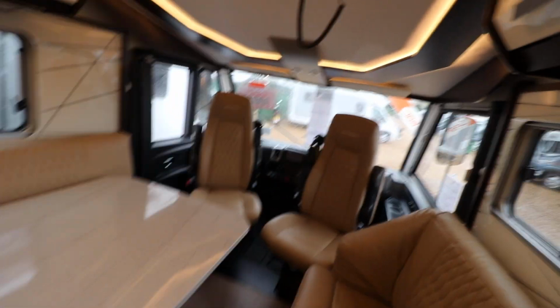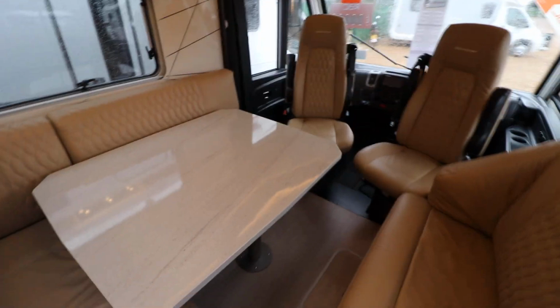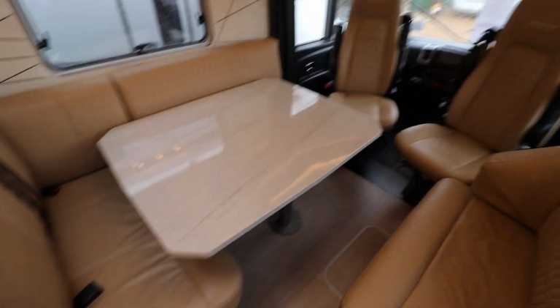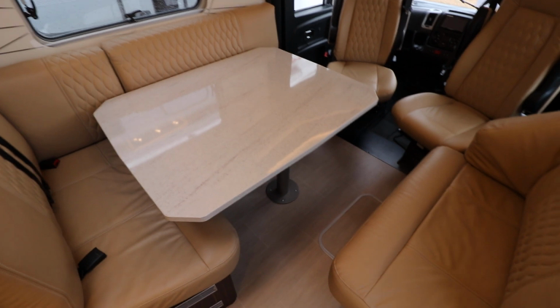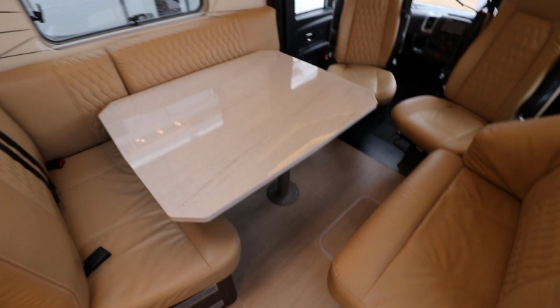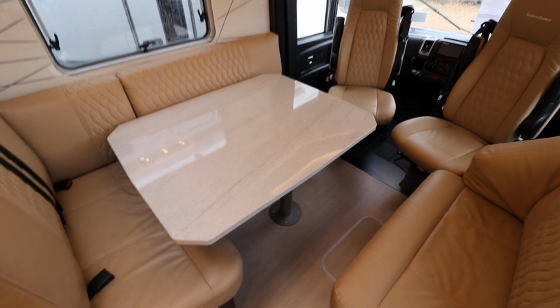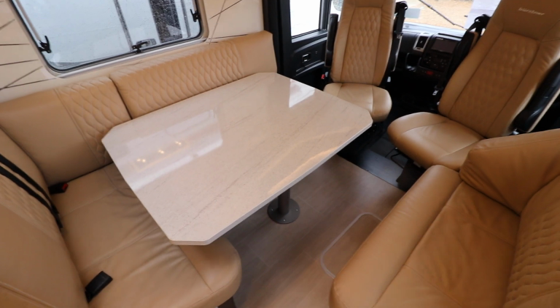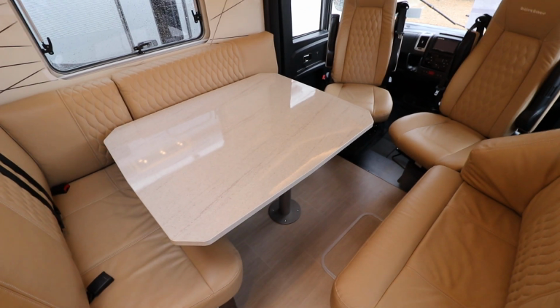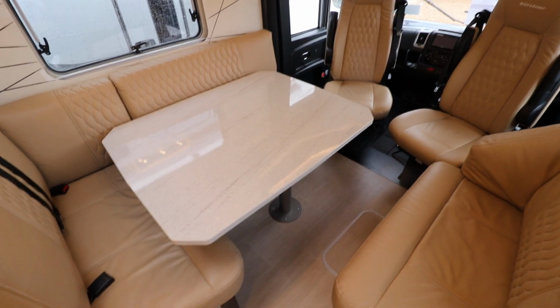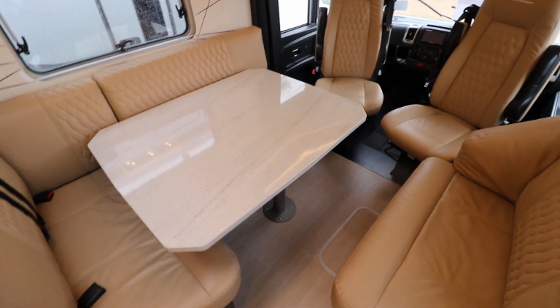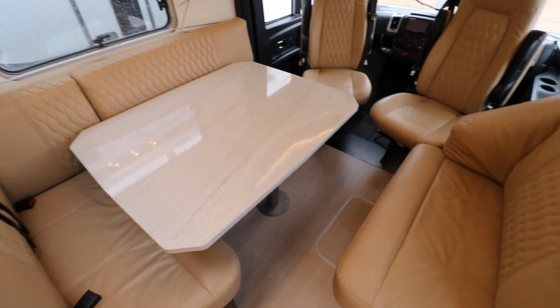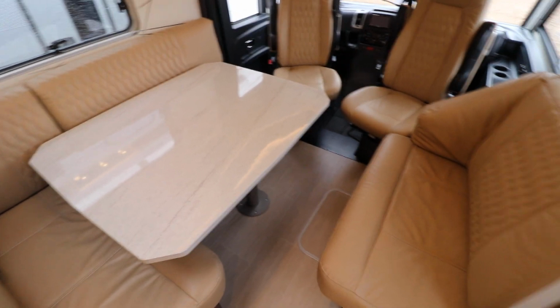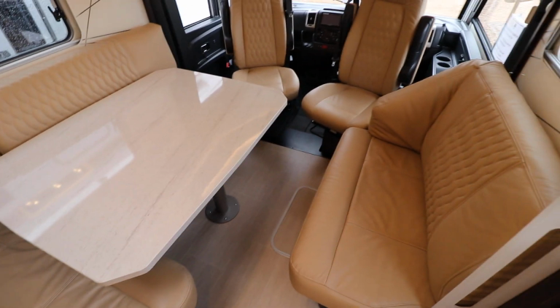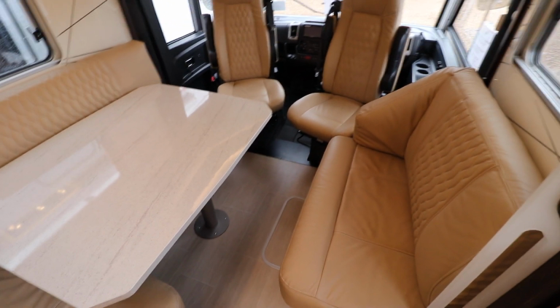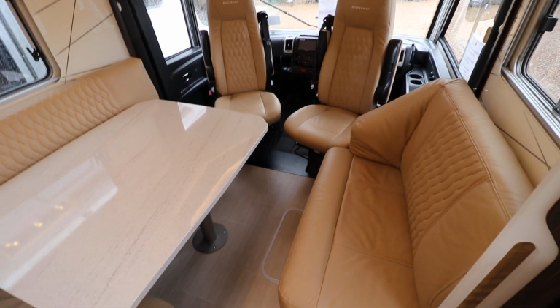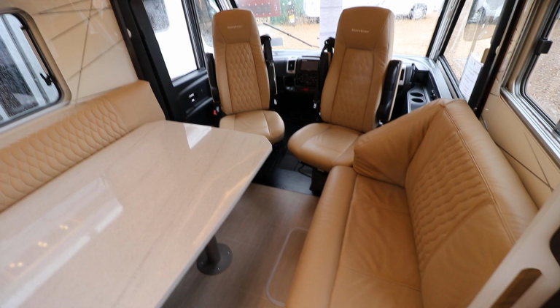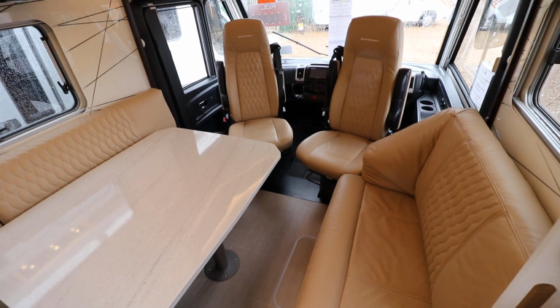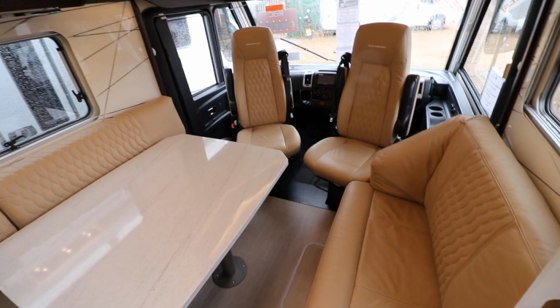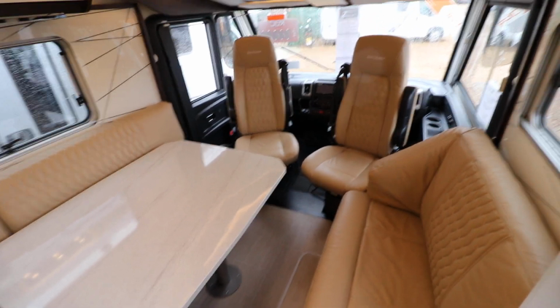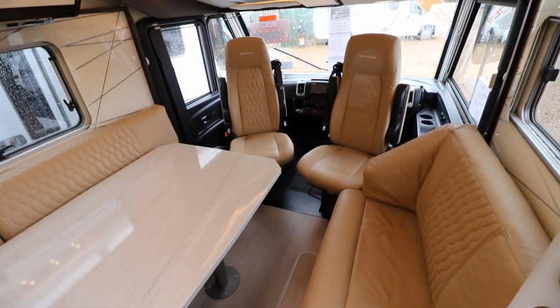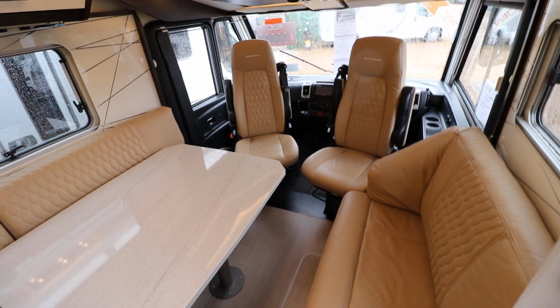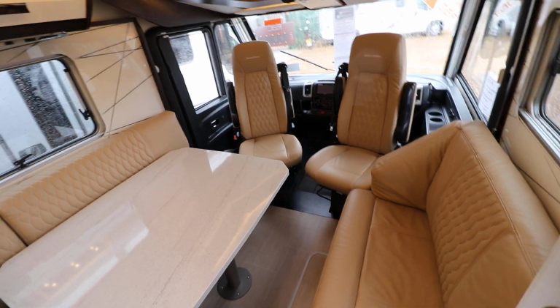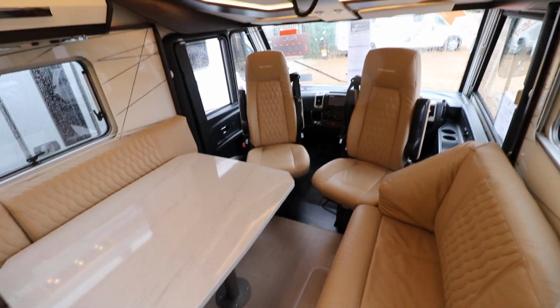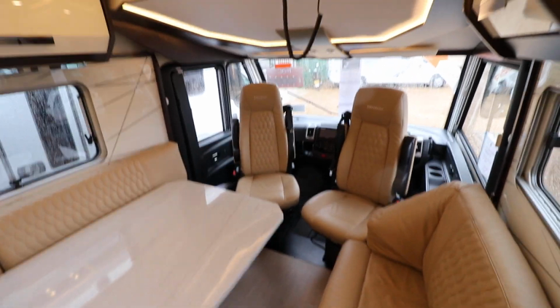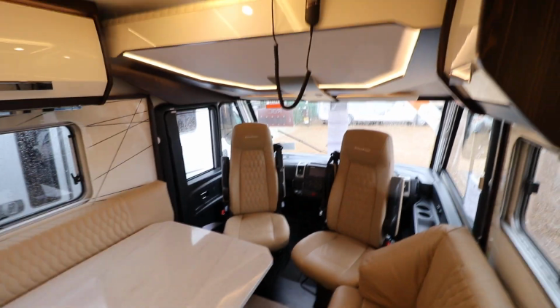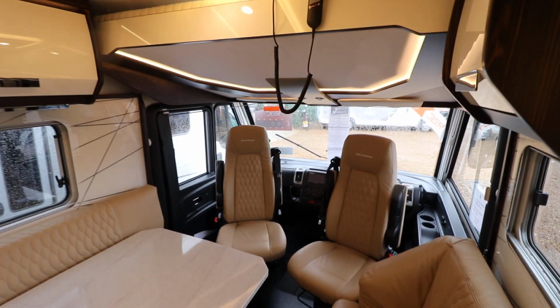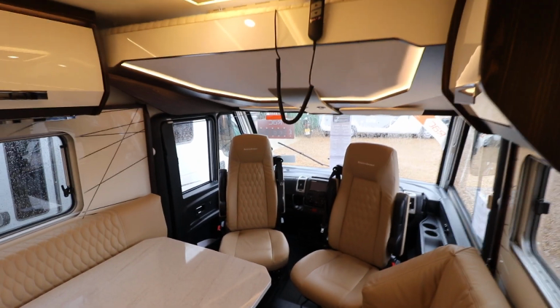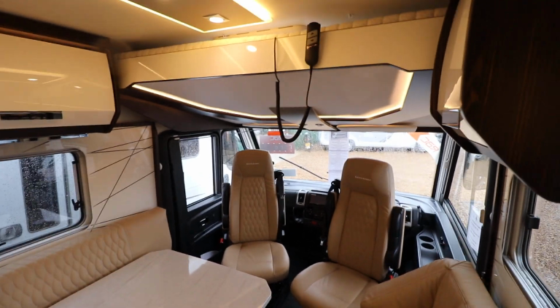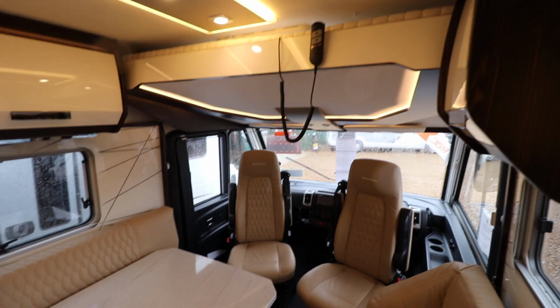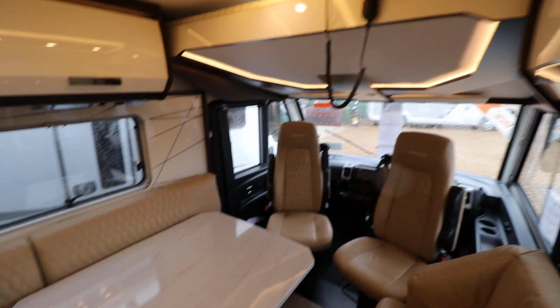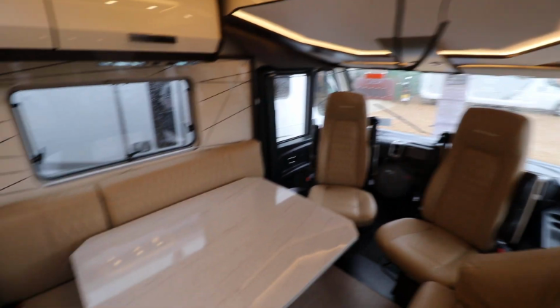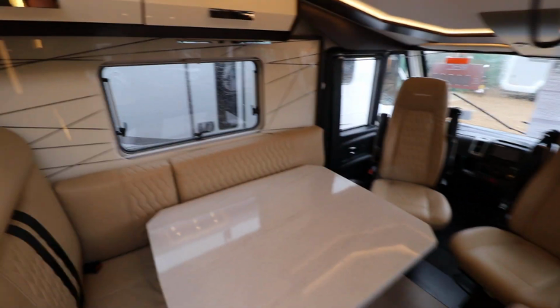As we come in, you are greeted with a large L-shaped lounge with a settee opposite. There's also swivel cab seats as well, and above that there is an electric drop-down double bed.